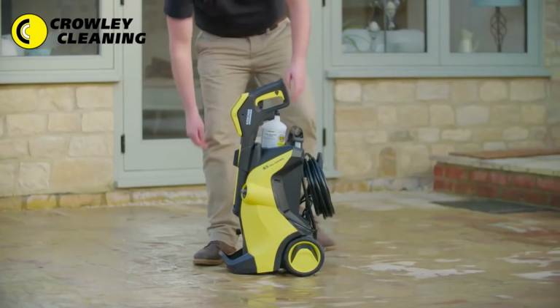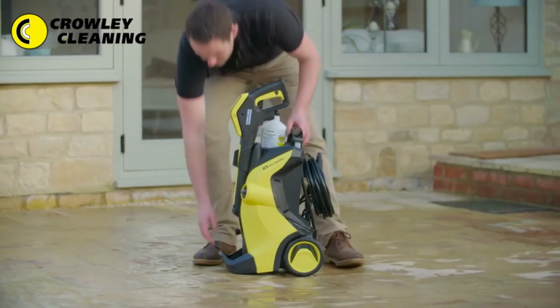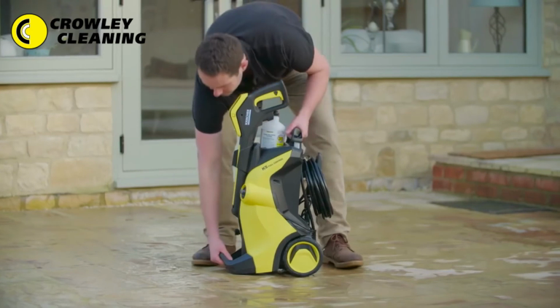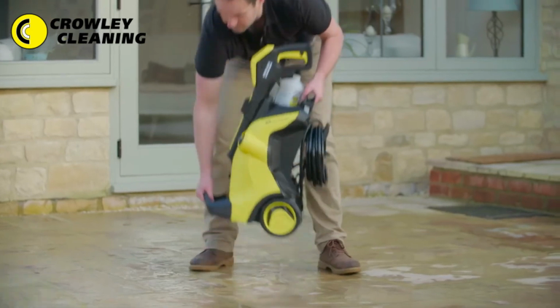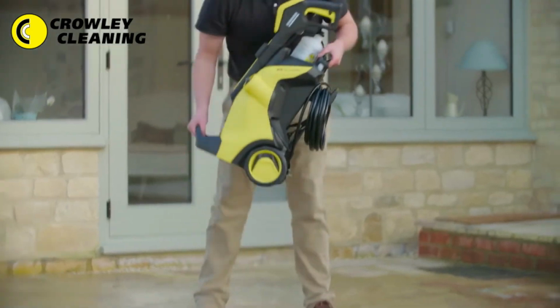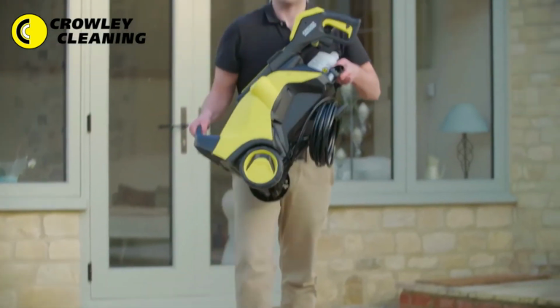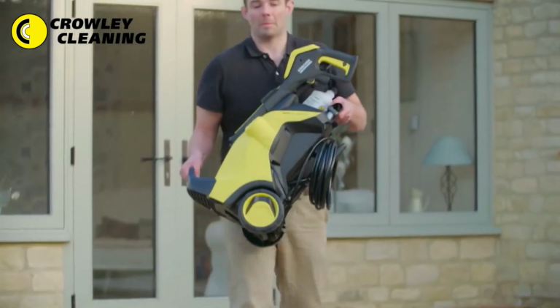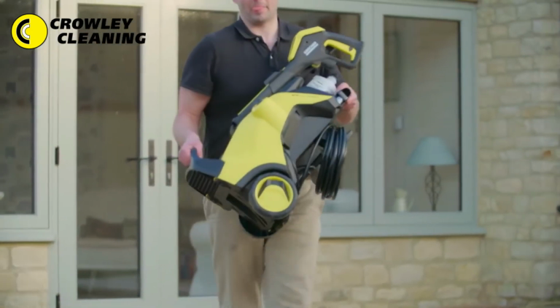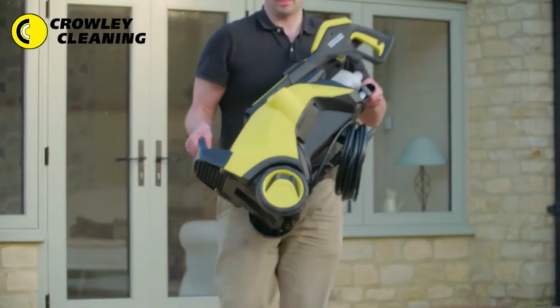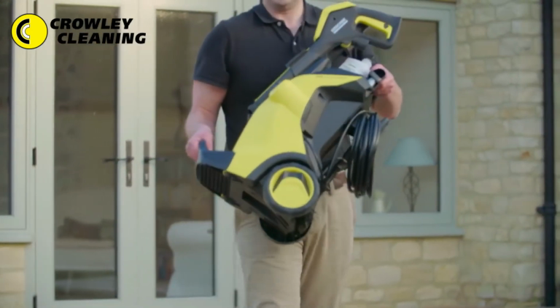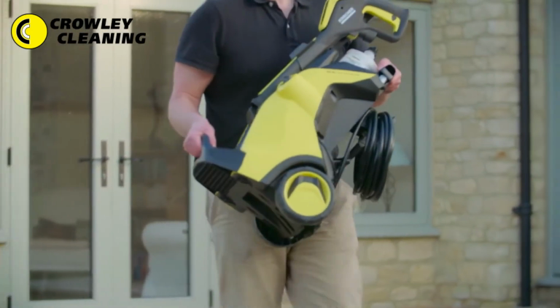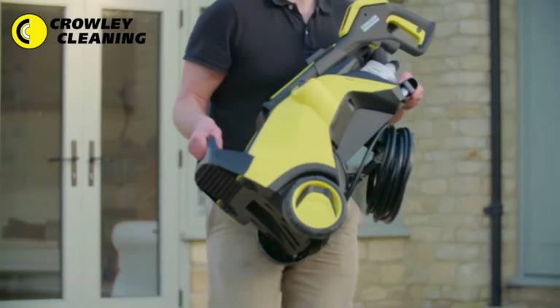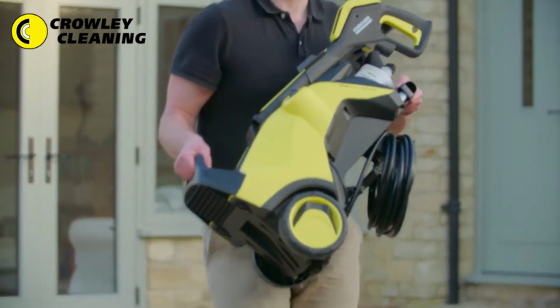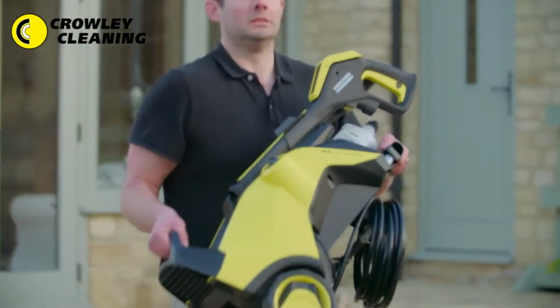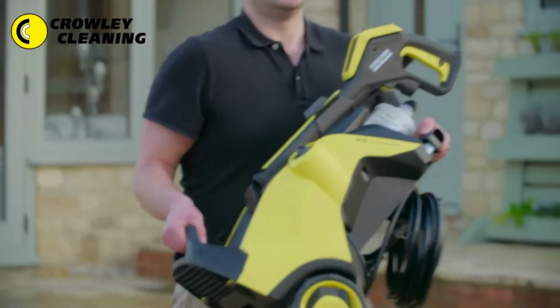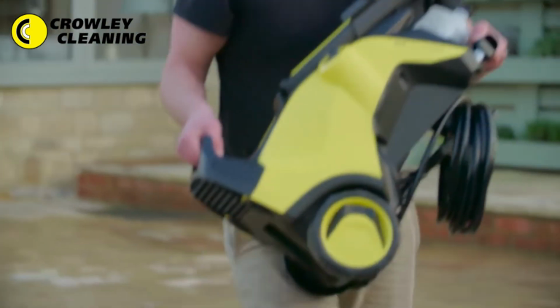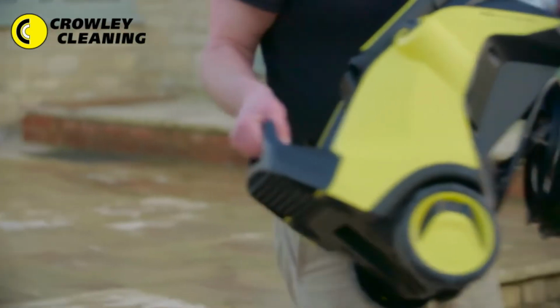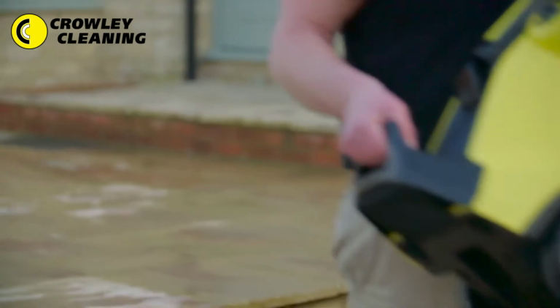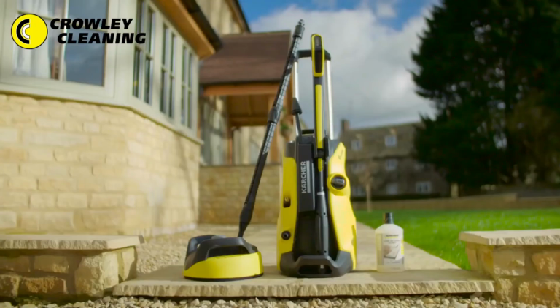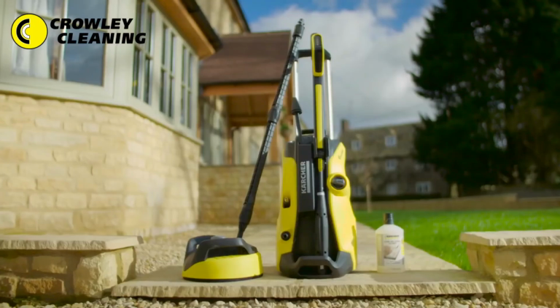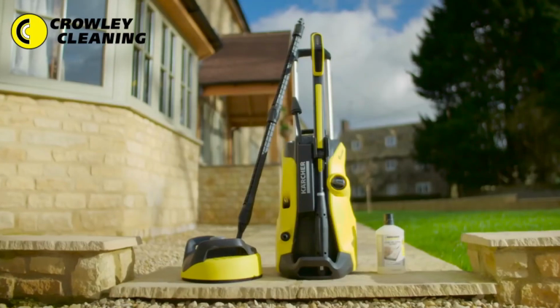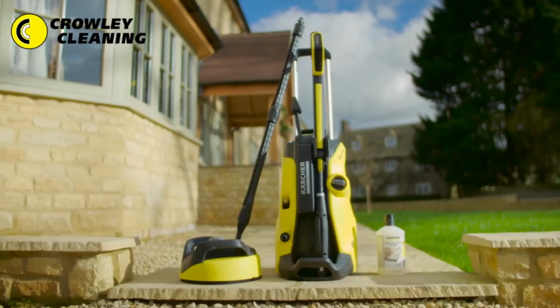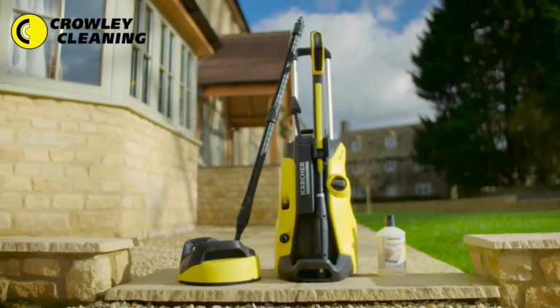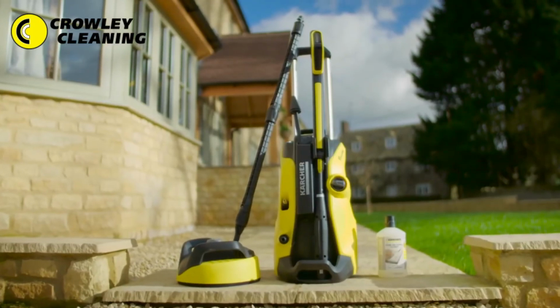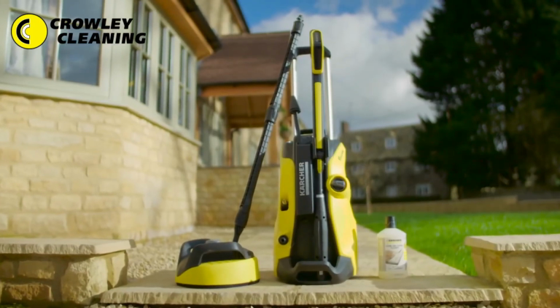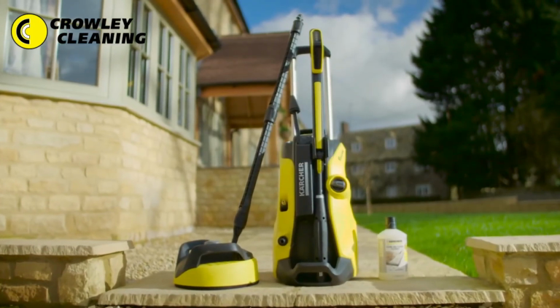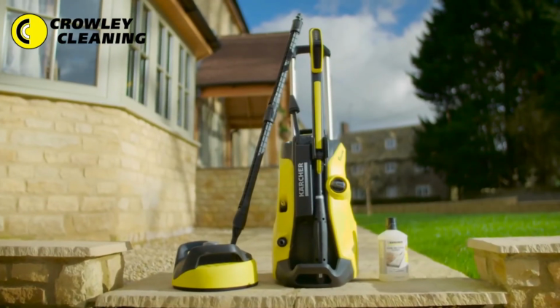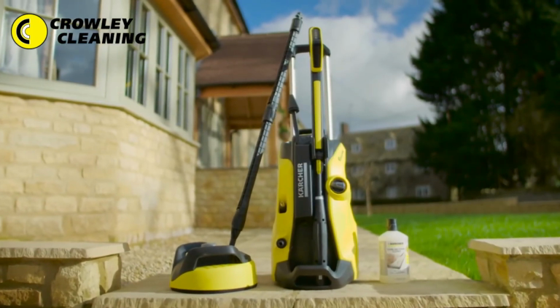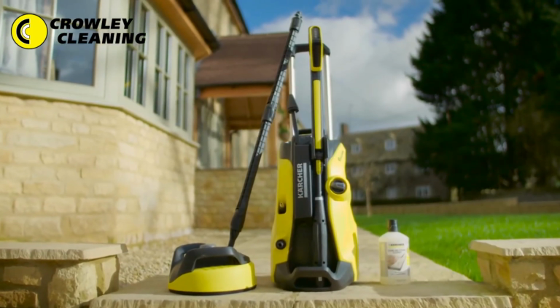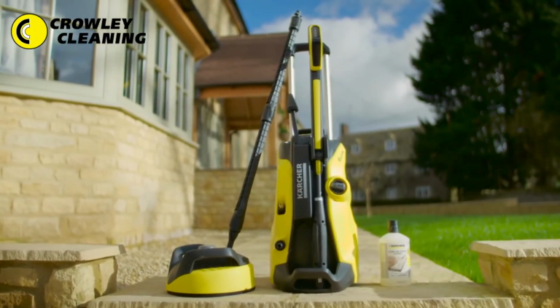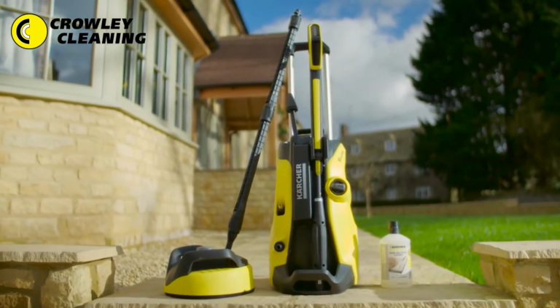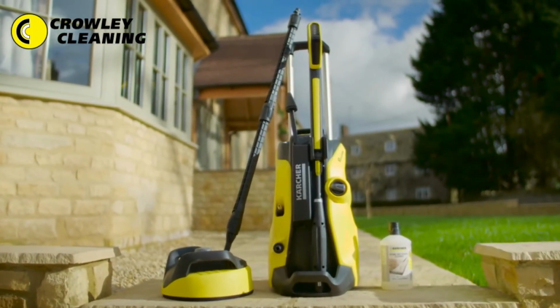Once you've finished, the machine is quick to pack away and the compact design makes it easy to store. The K5 Full Control Home comes with a 3-year warranty.